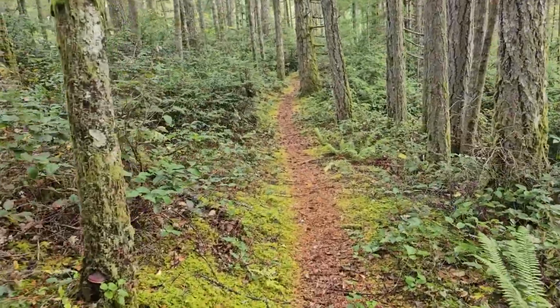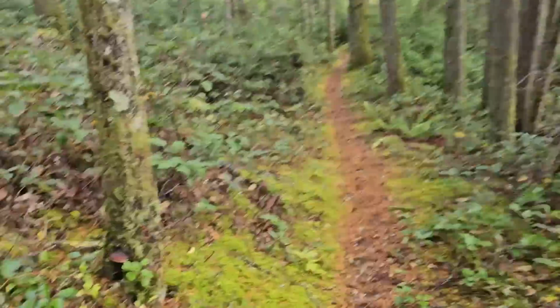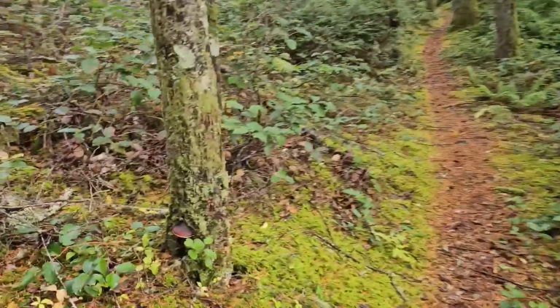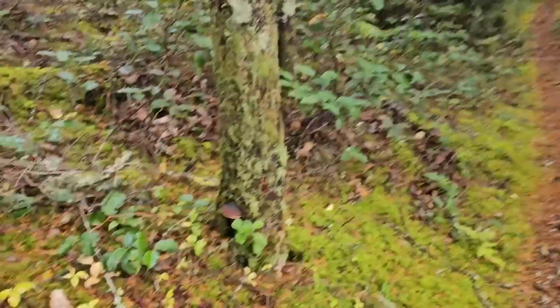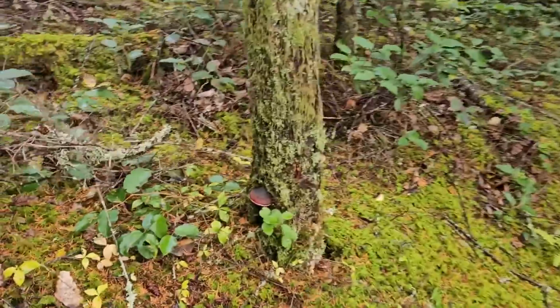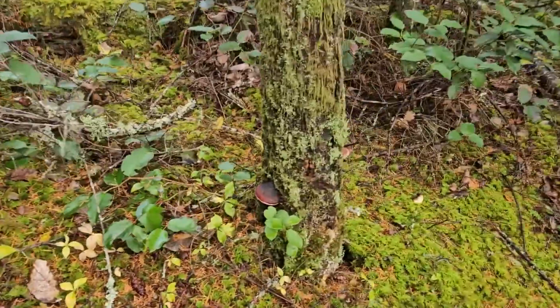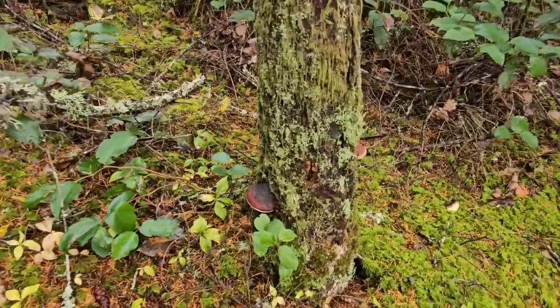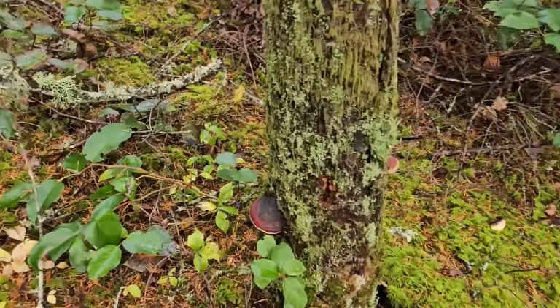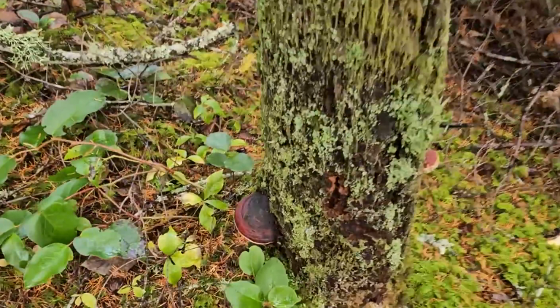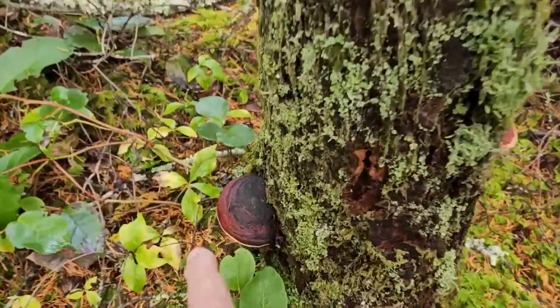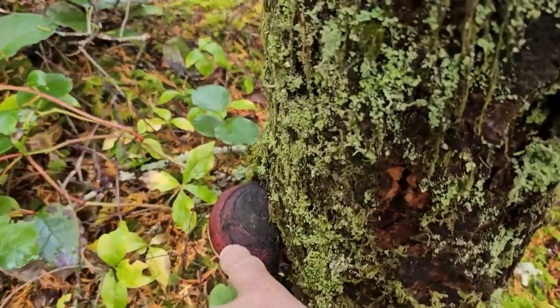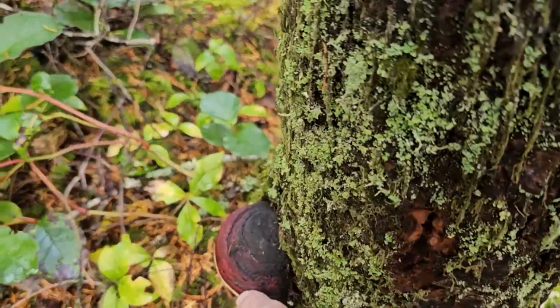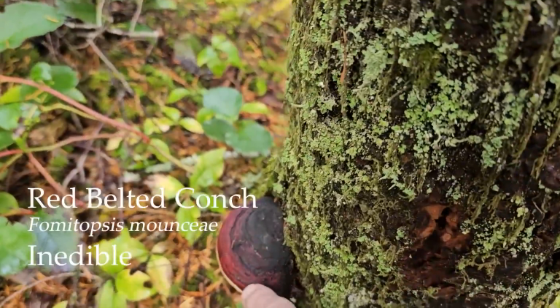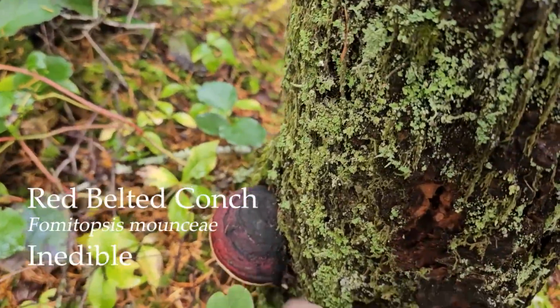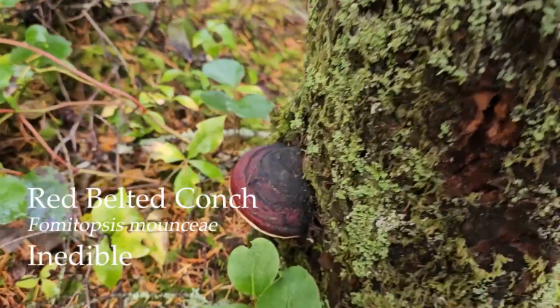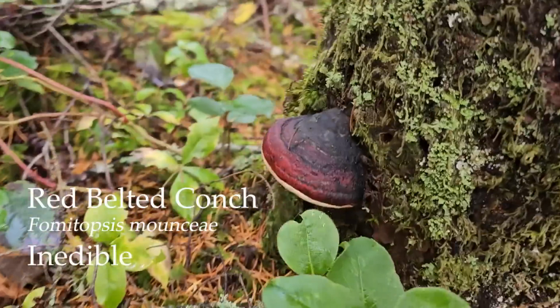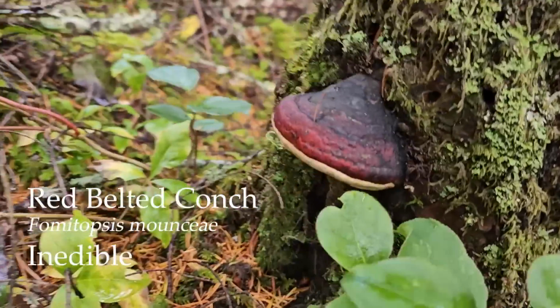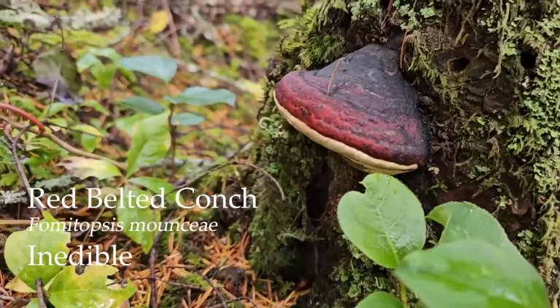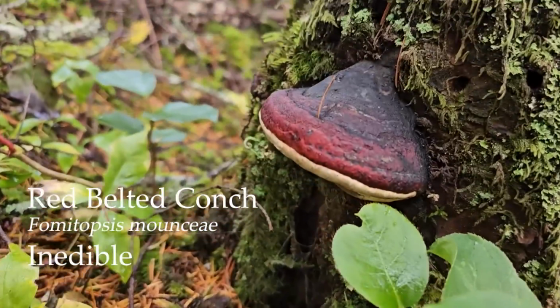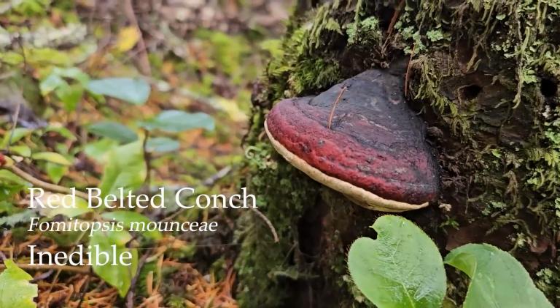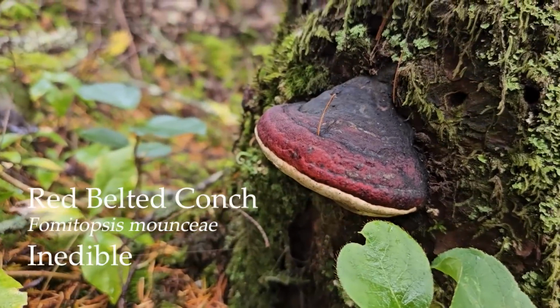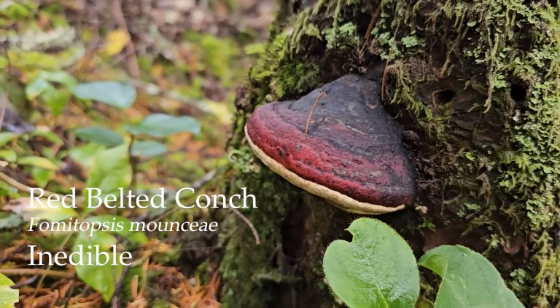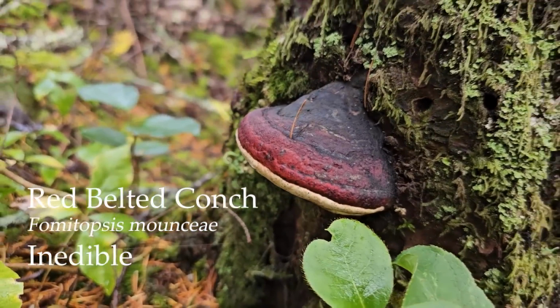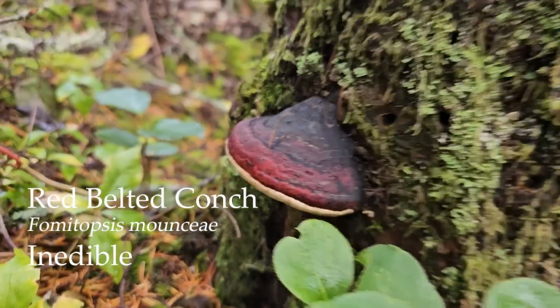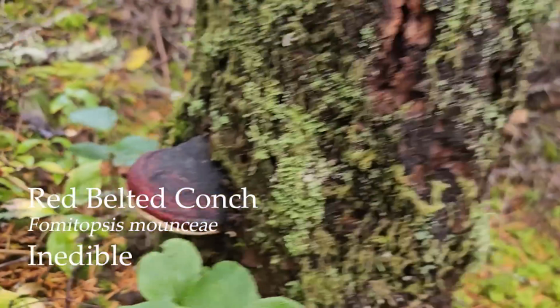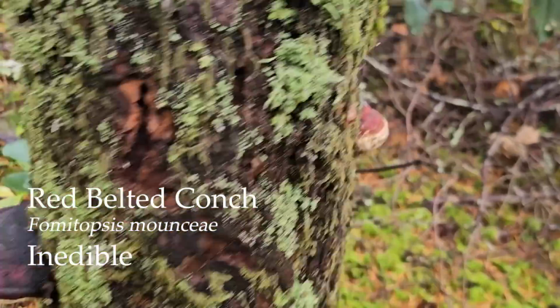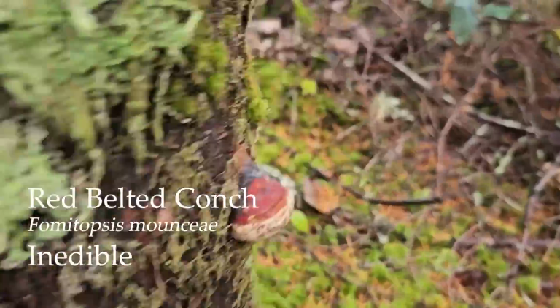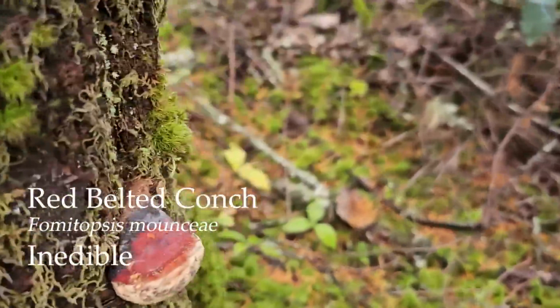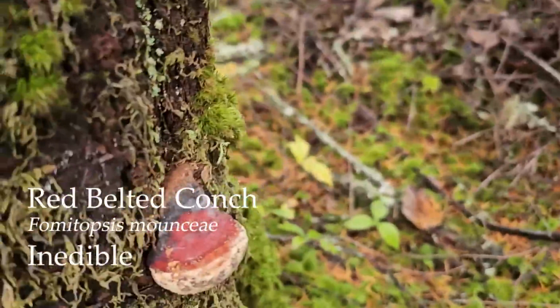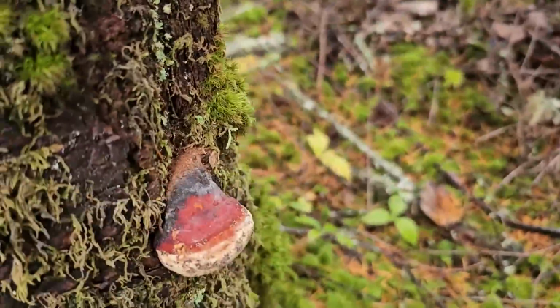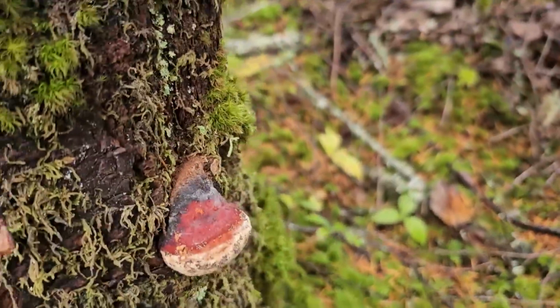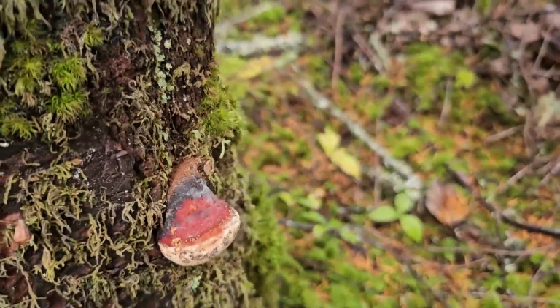Oh, little Thalmy topsis — a cute little red belted conch. It's just perfect. And an even cuter one on this side.